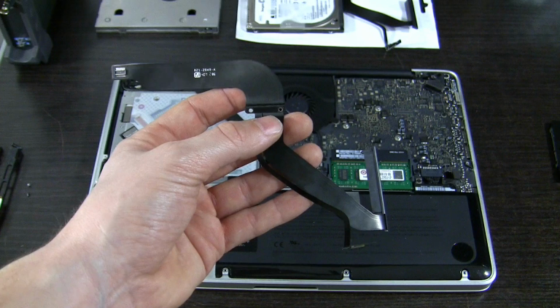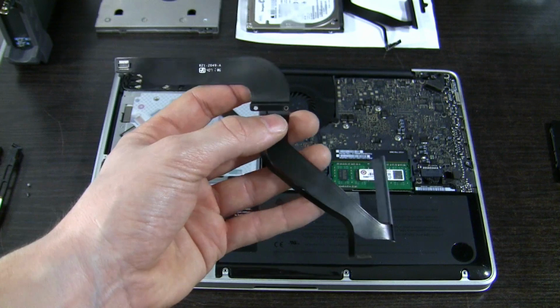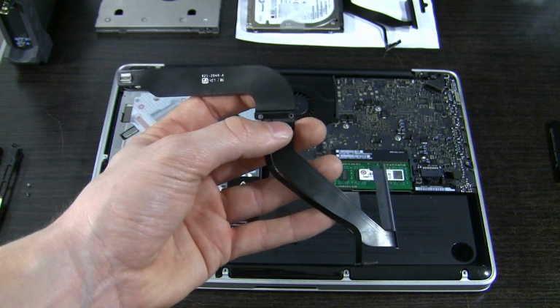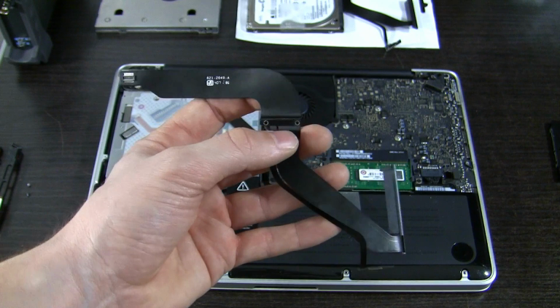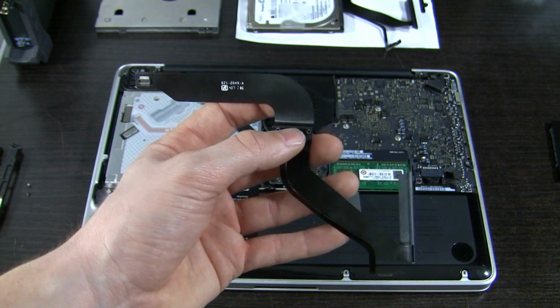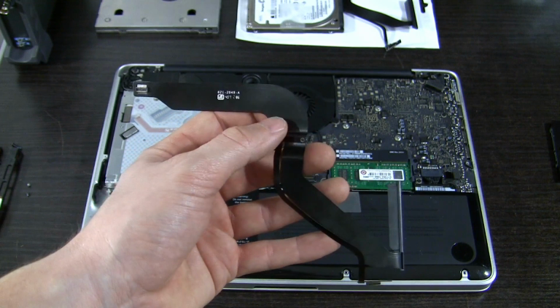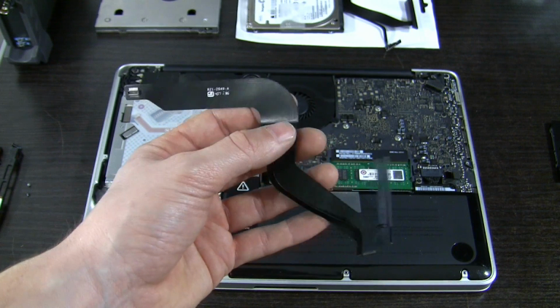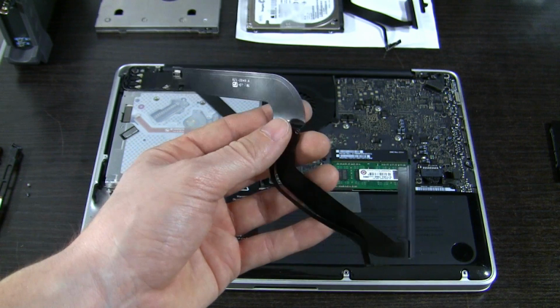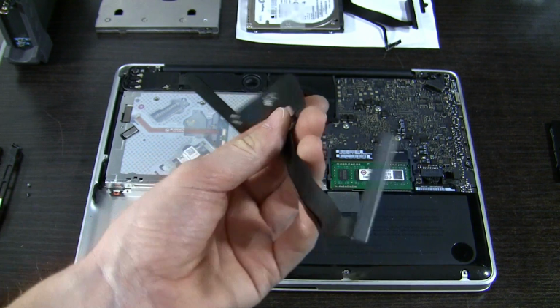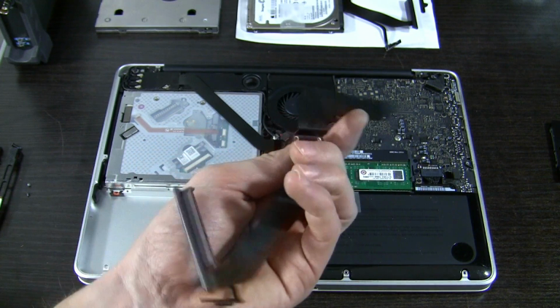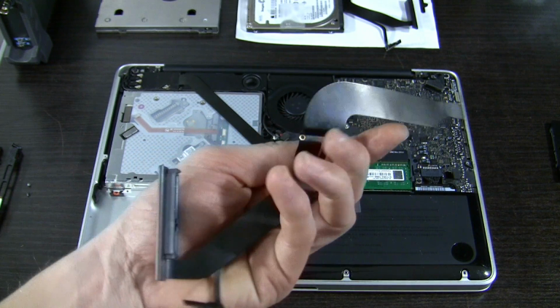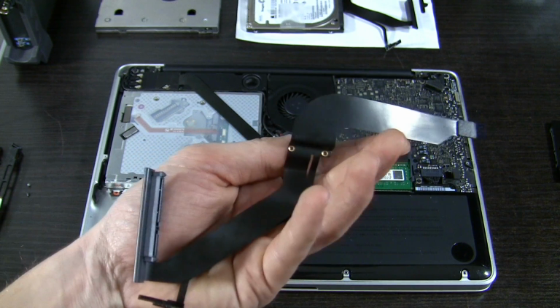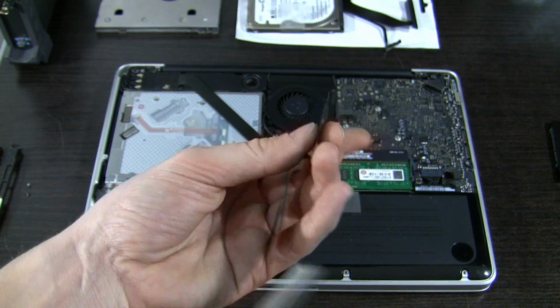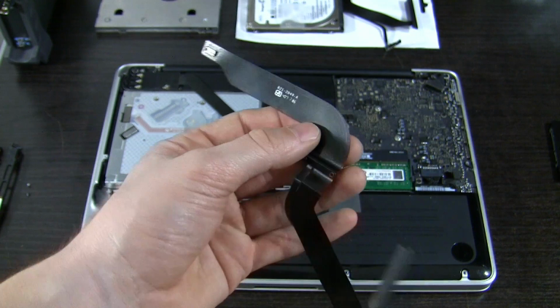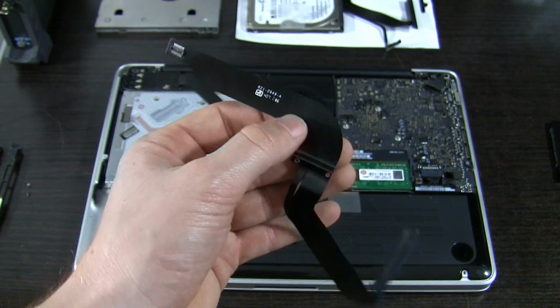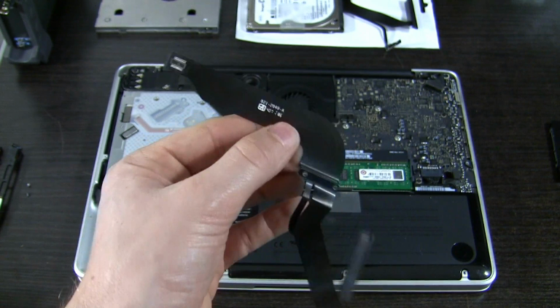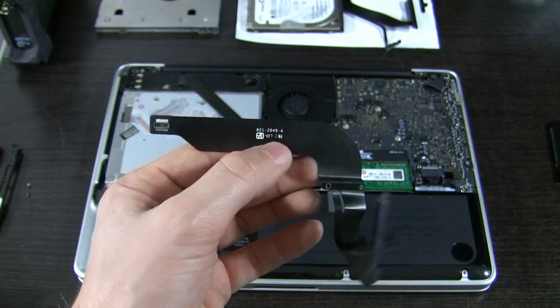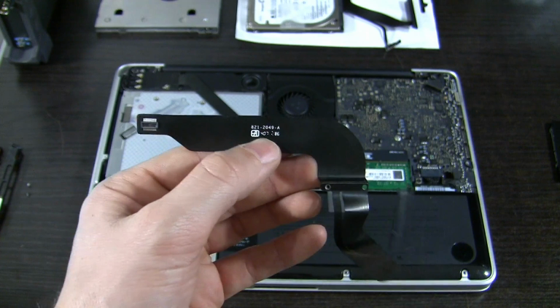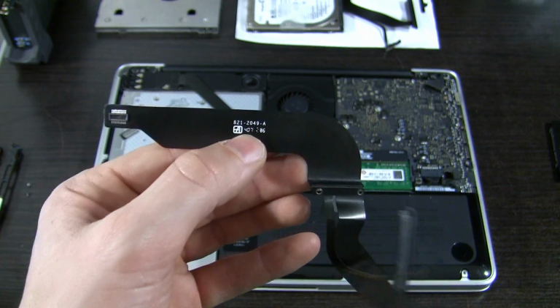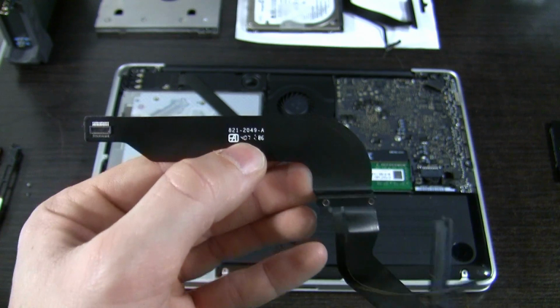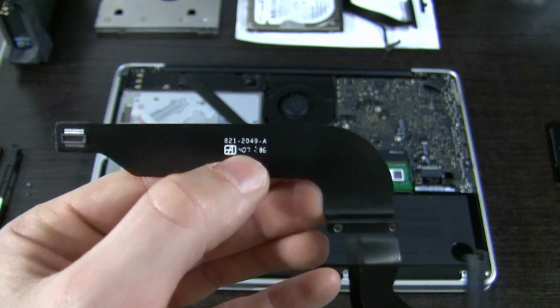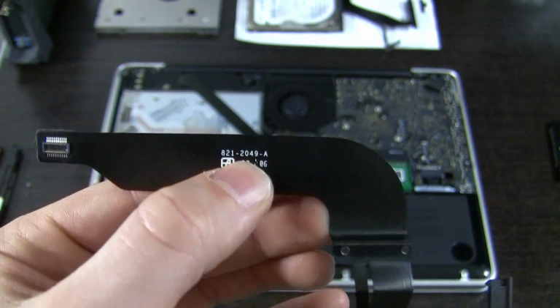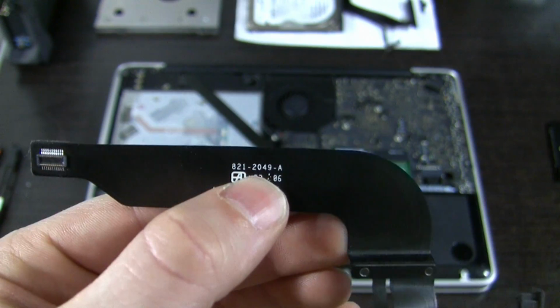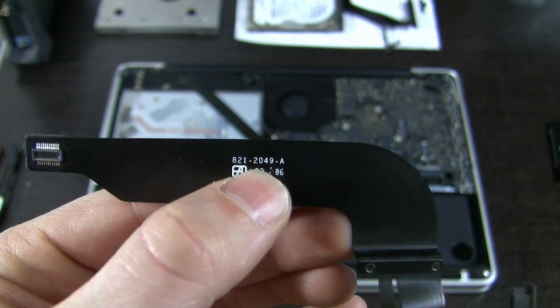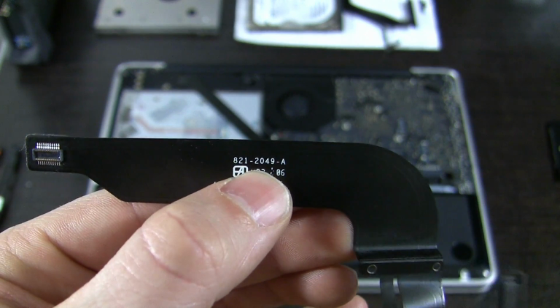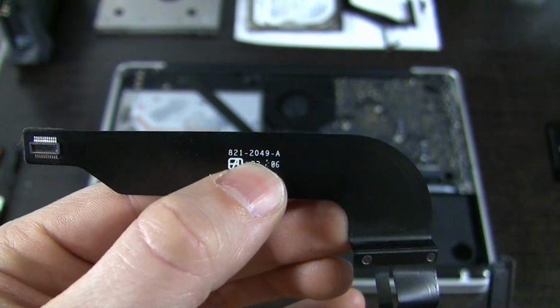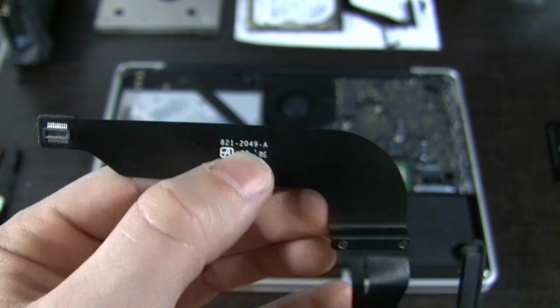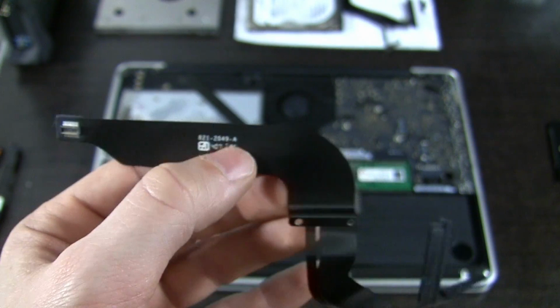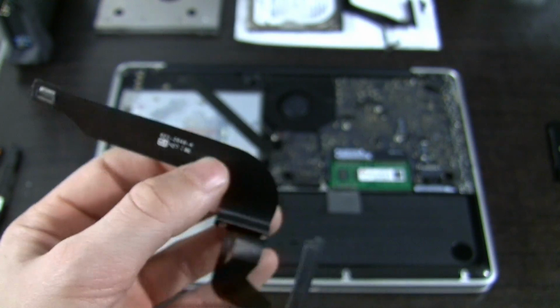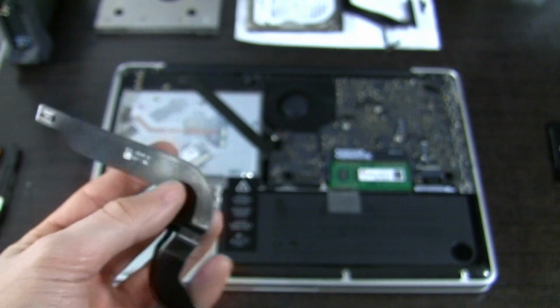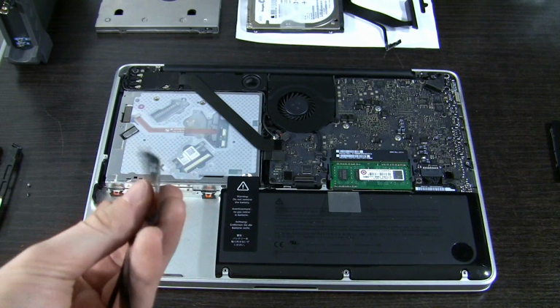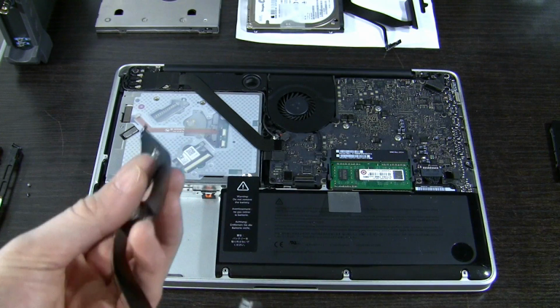This is the old cable — nothing really wrong with it visually, but it is not working. You need this number here to order a new one from eBay or from whatever source you use.